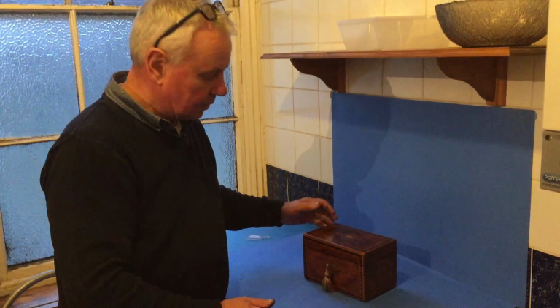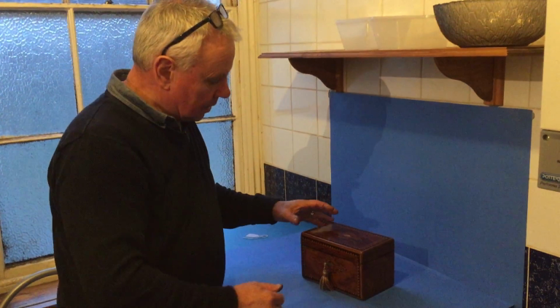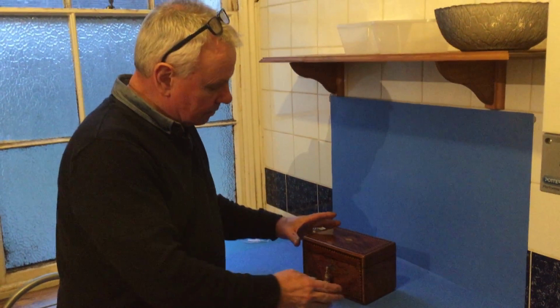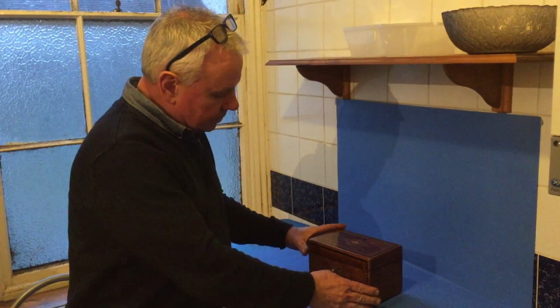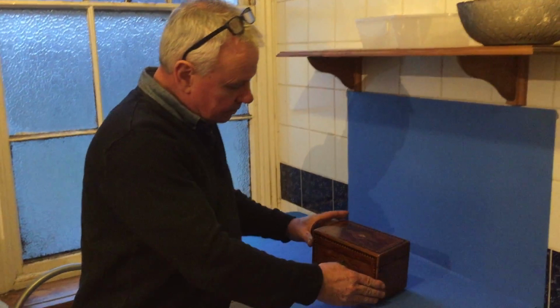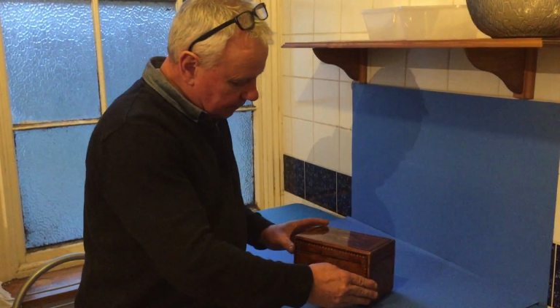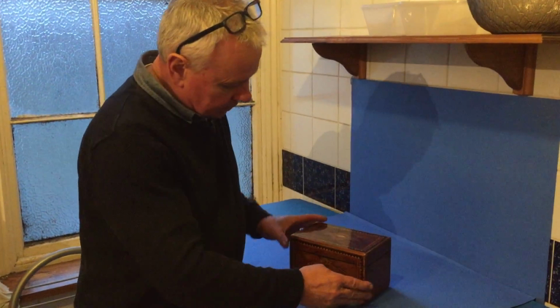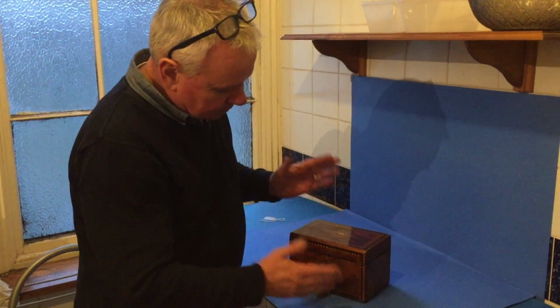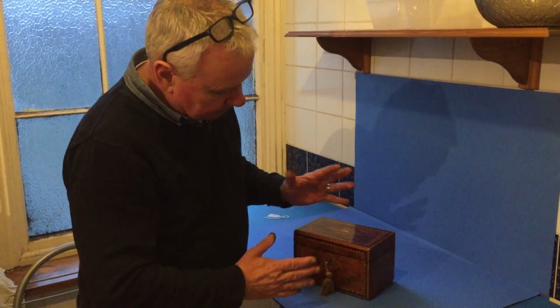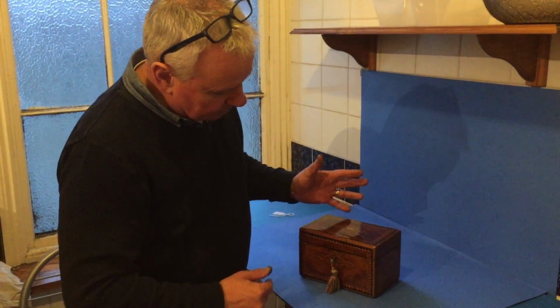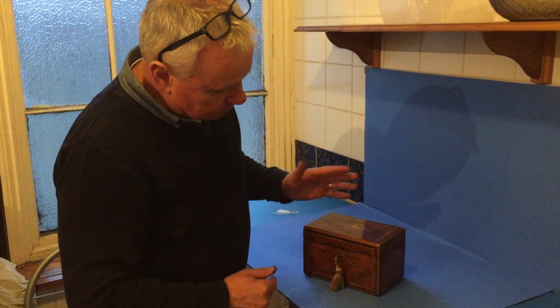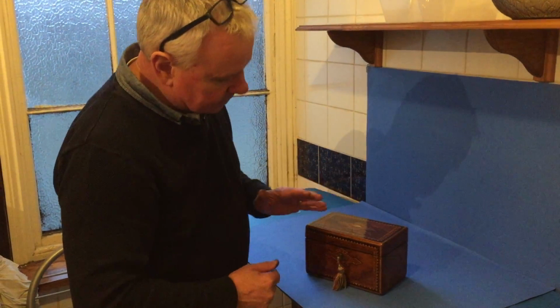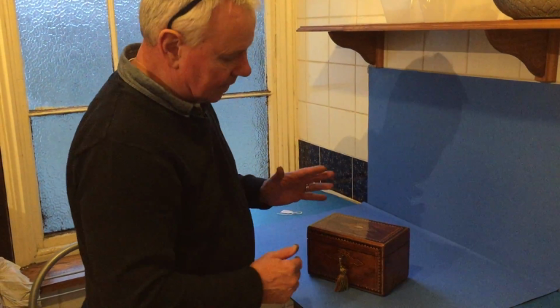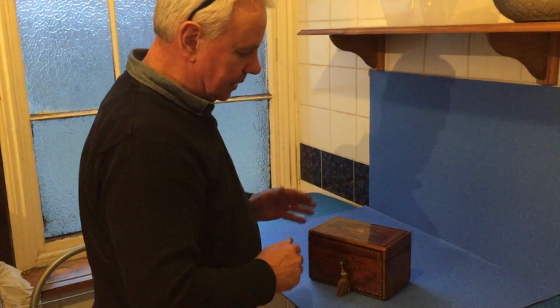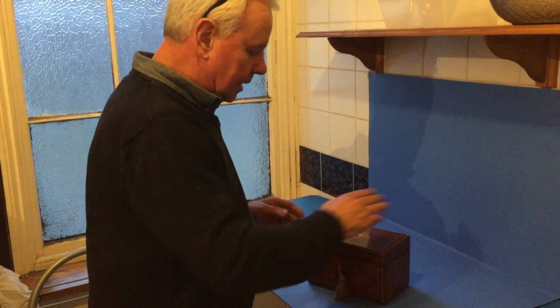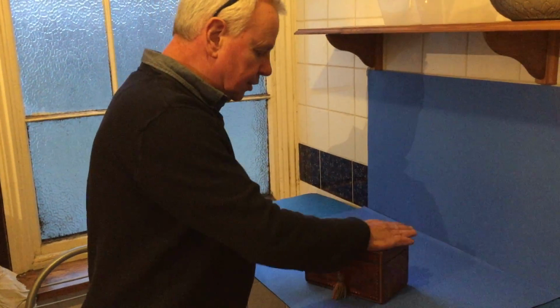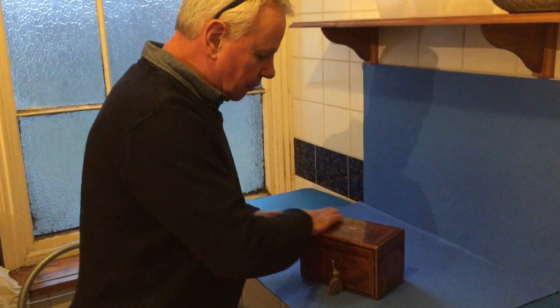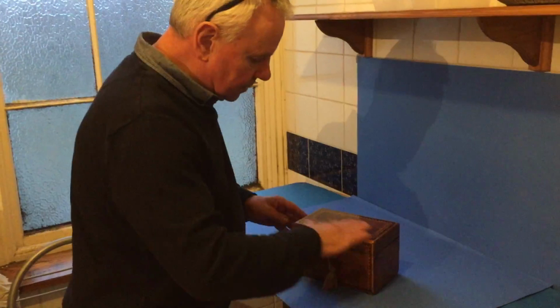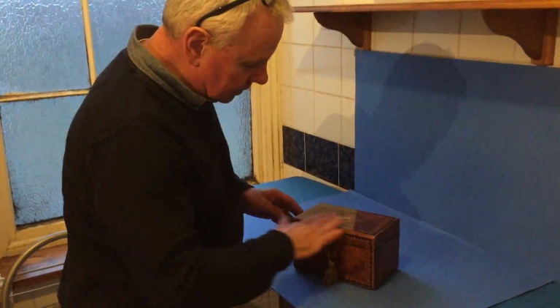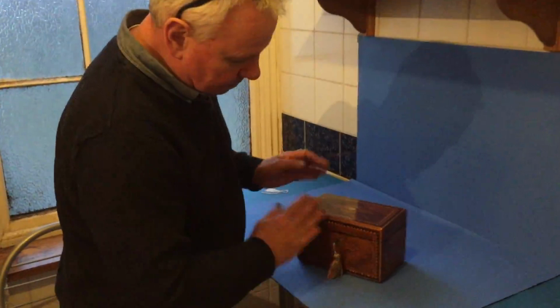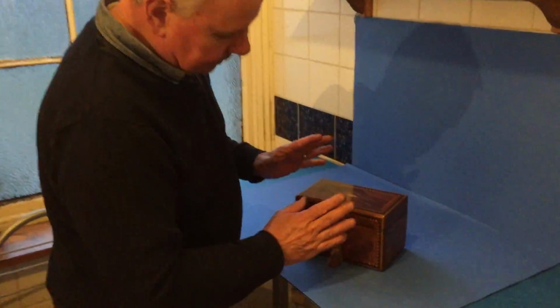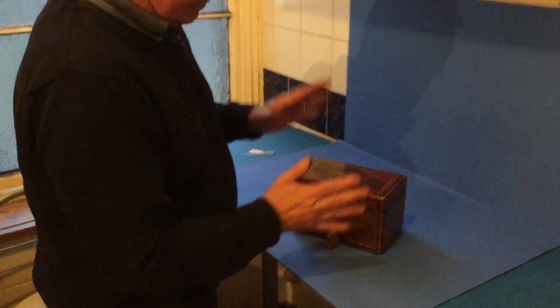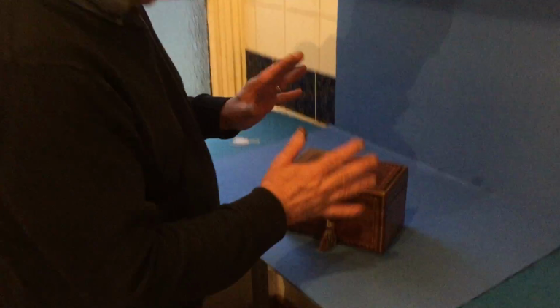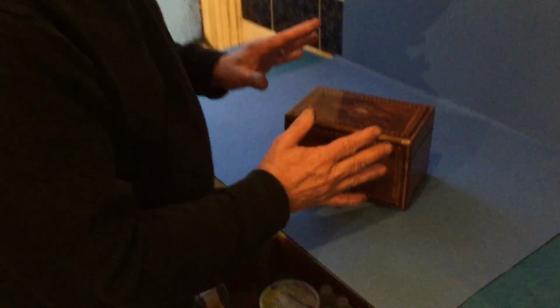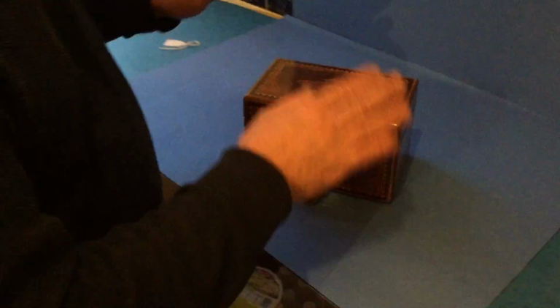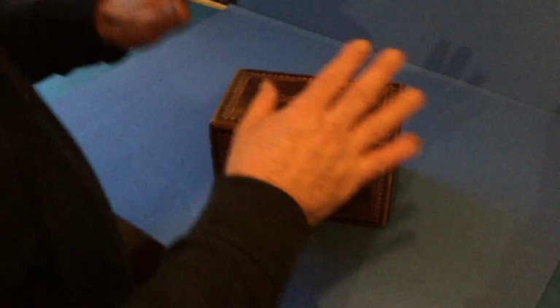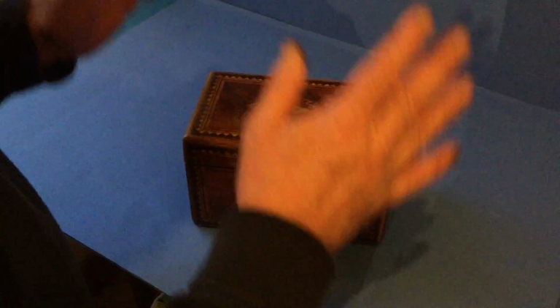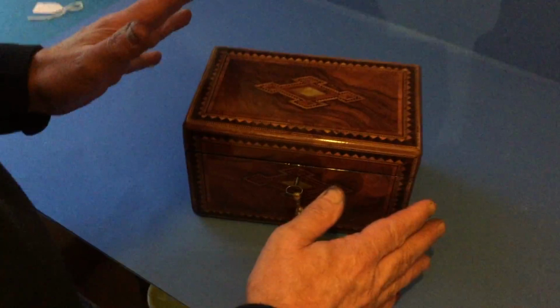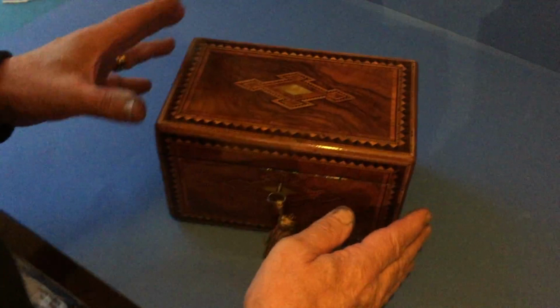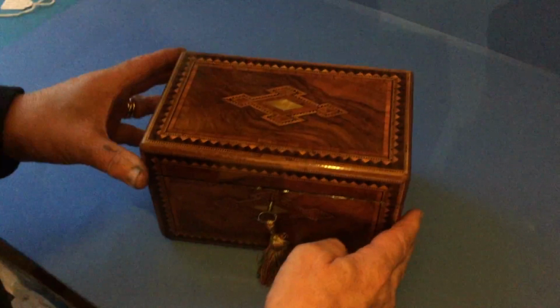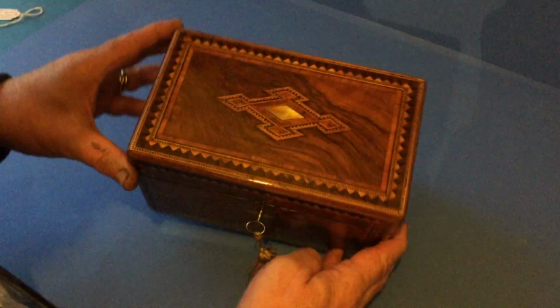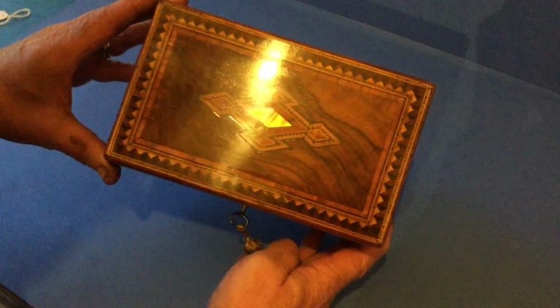This is a lovely little example of a Tunbridge ware tea caddy. You don't often see this pattern in a tea caddy — it's generally always a sewing box.